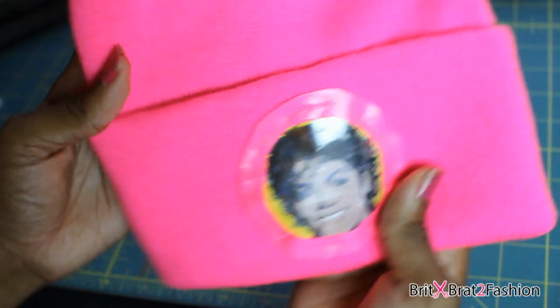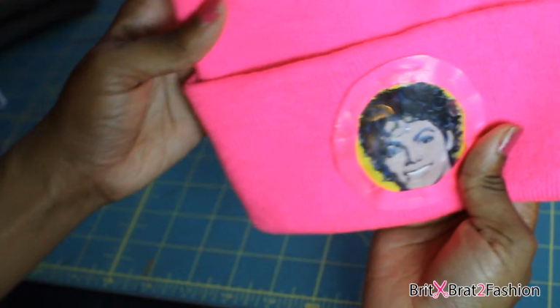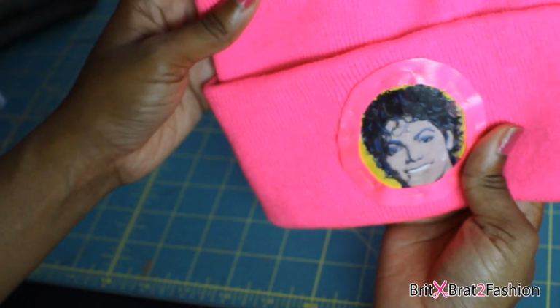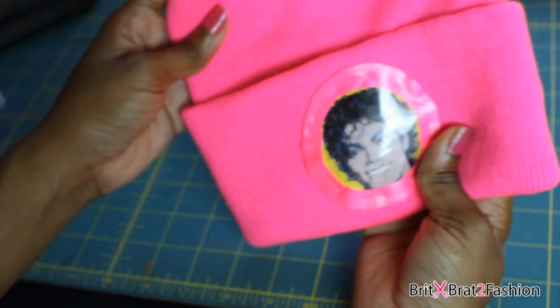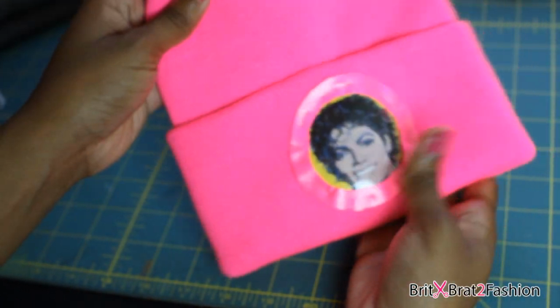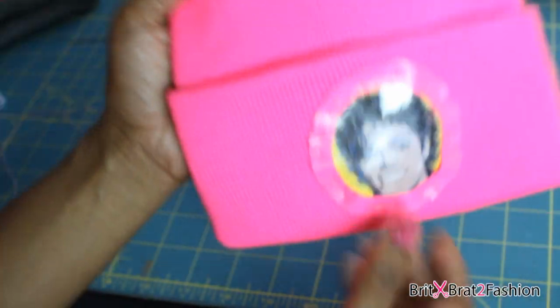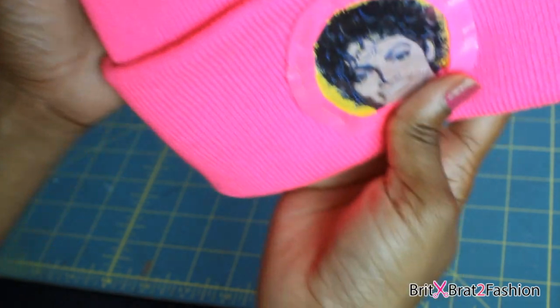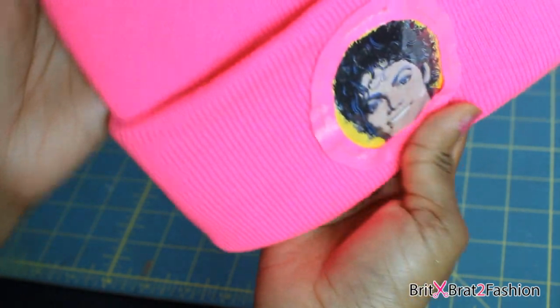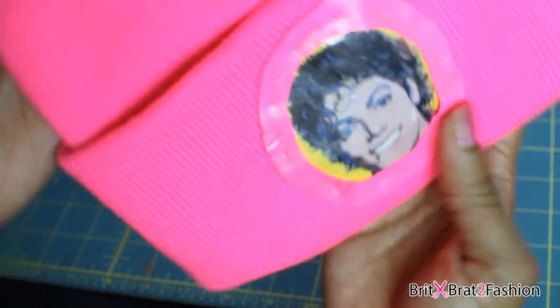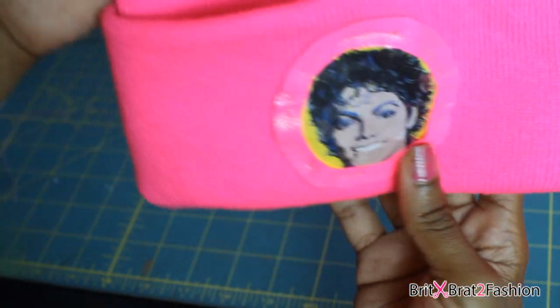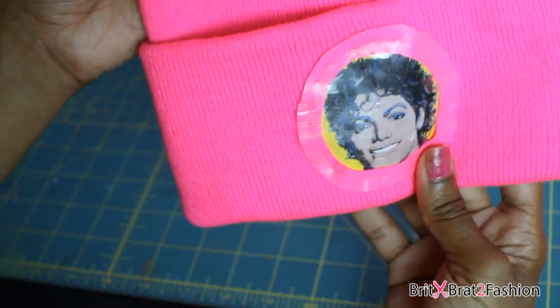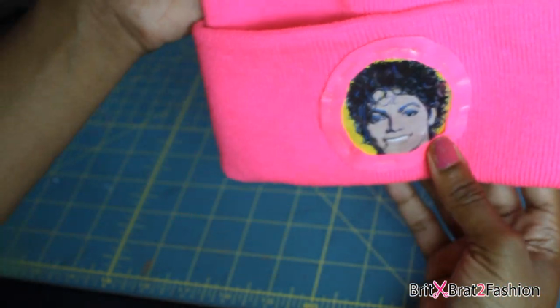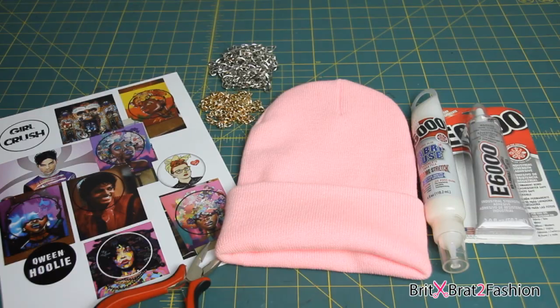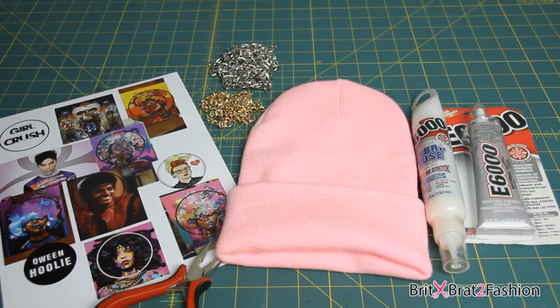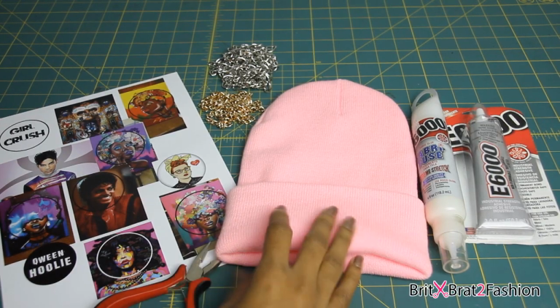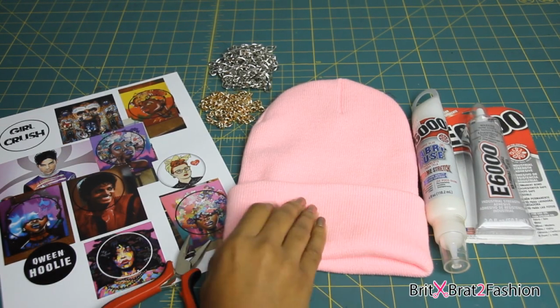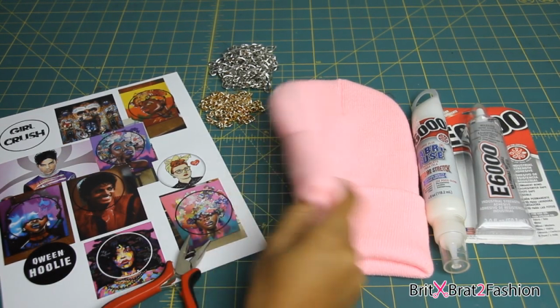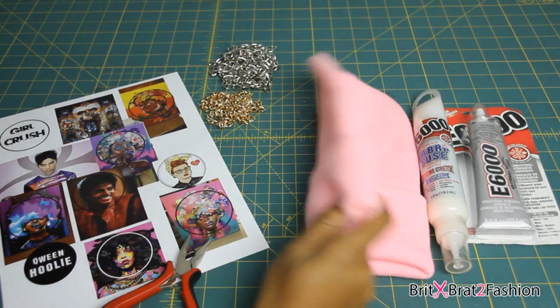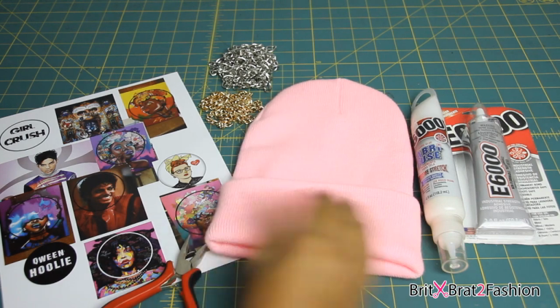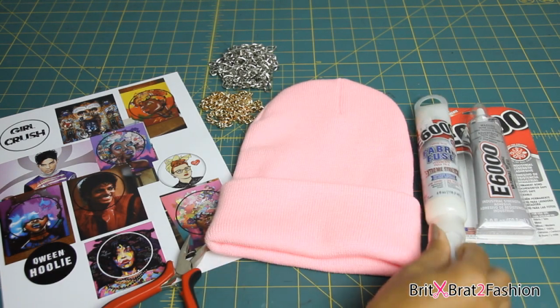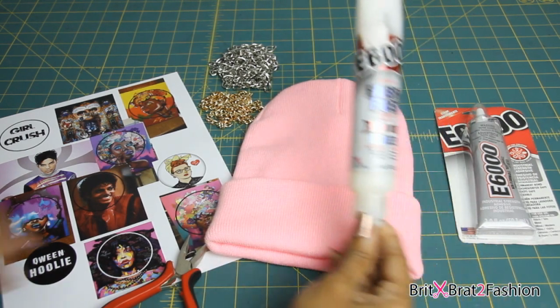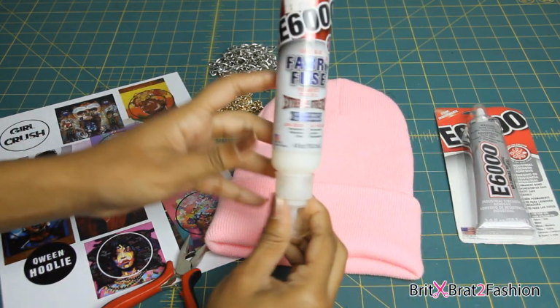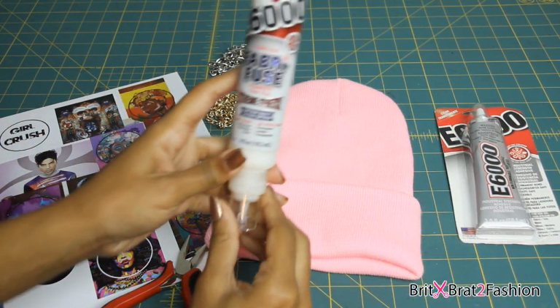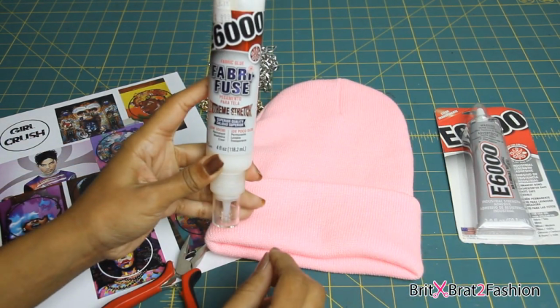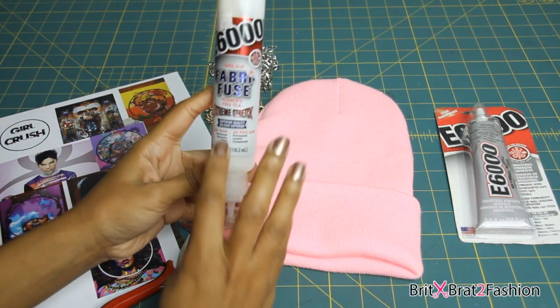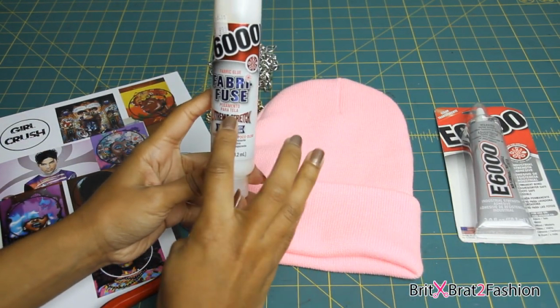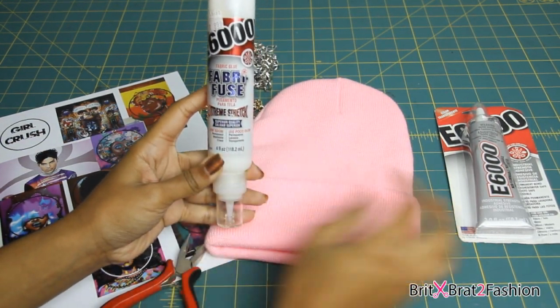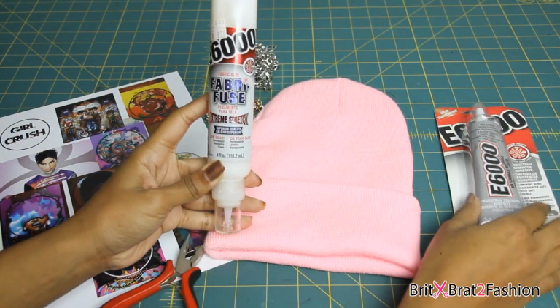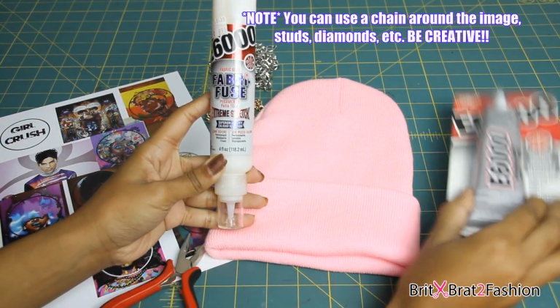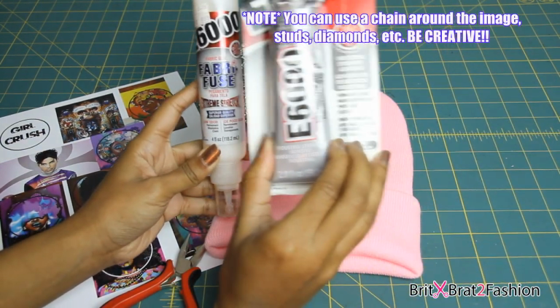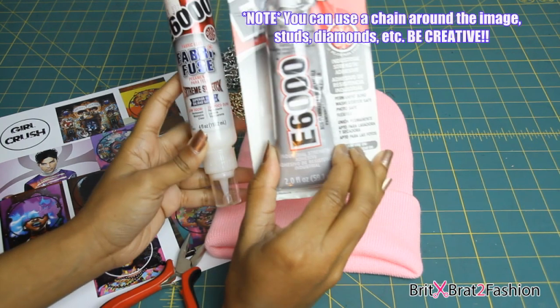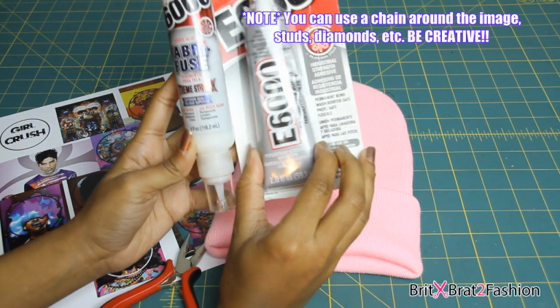So when you hand stitch it, it should look like this, and that's pretty much it for your custom made beanie. I'm going to show you another way that I like to do this, which is by using the E6000 glue and using a chain around the image.